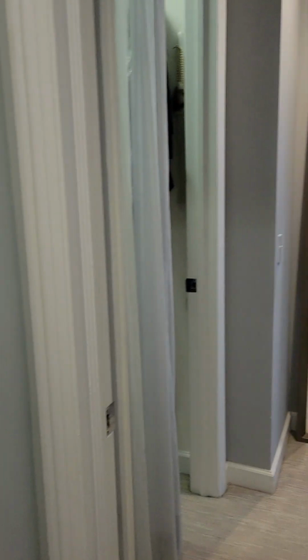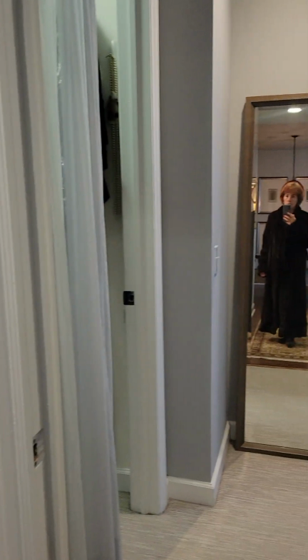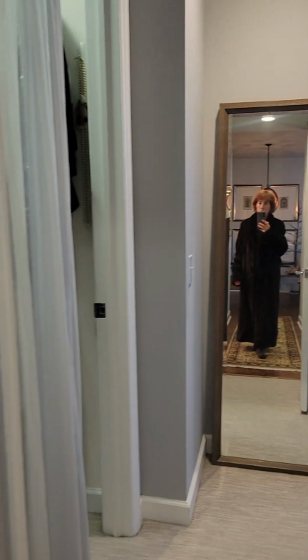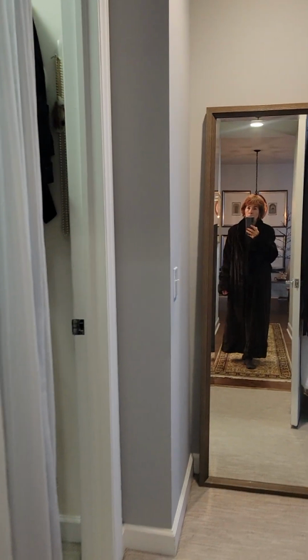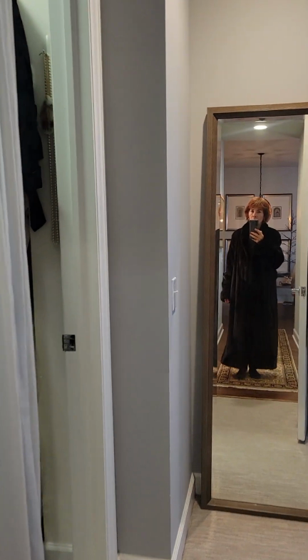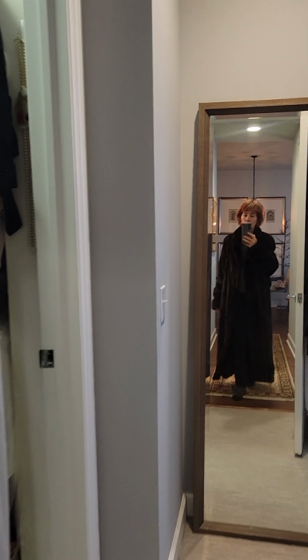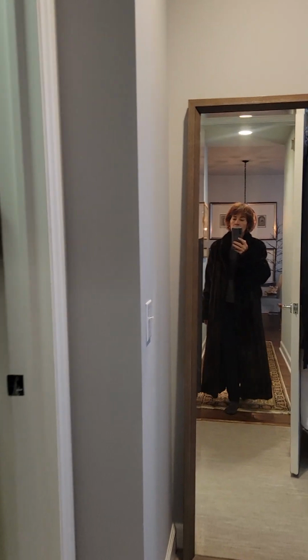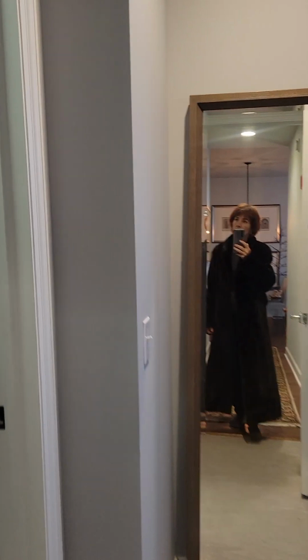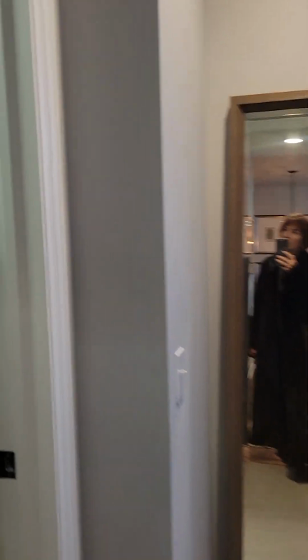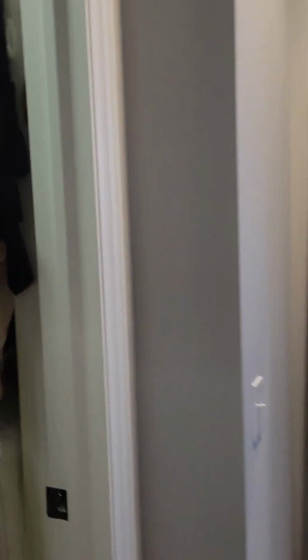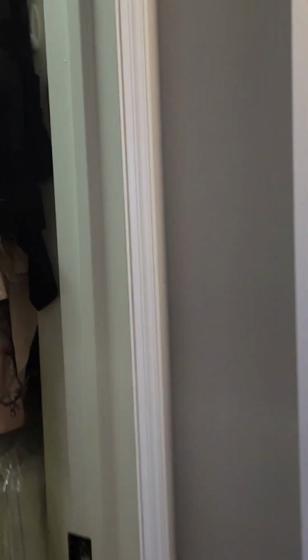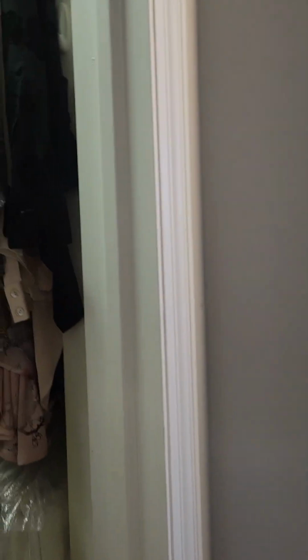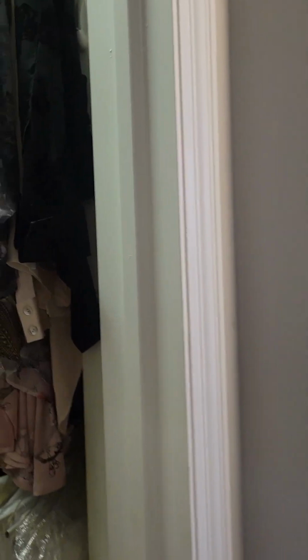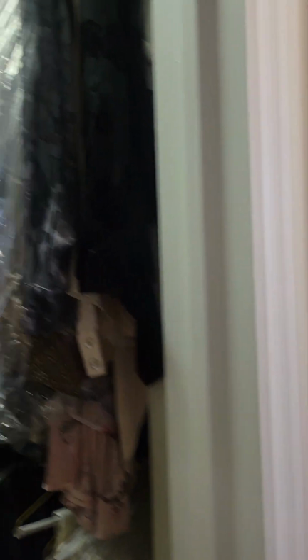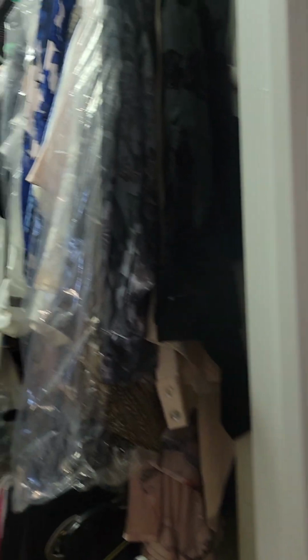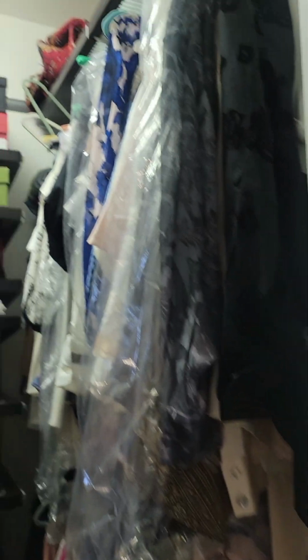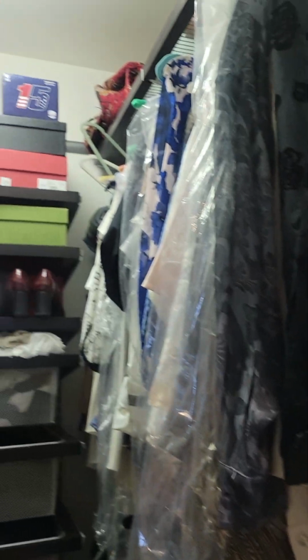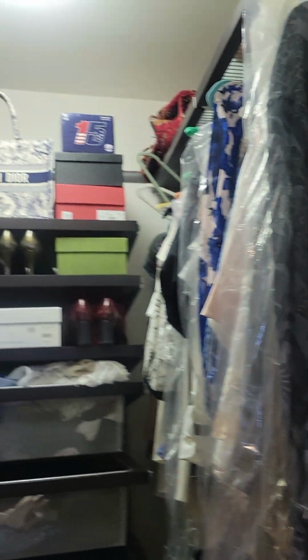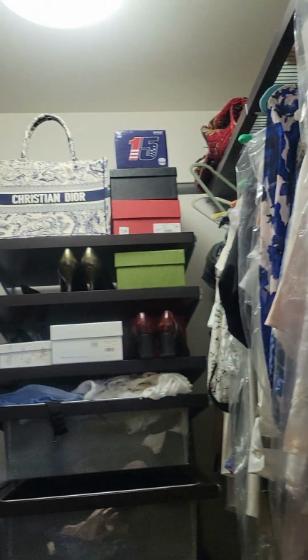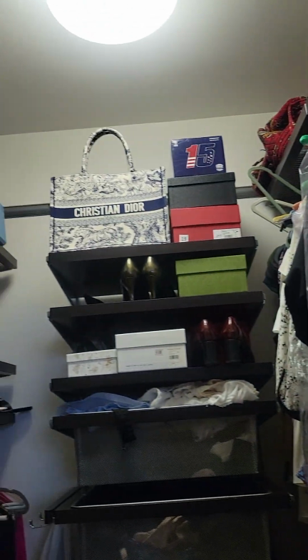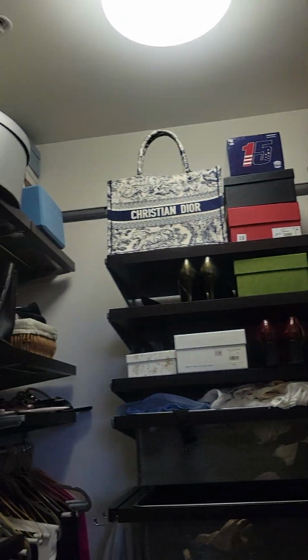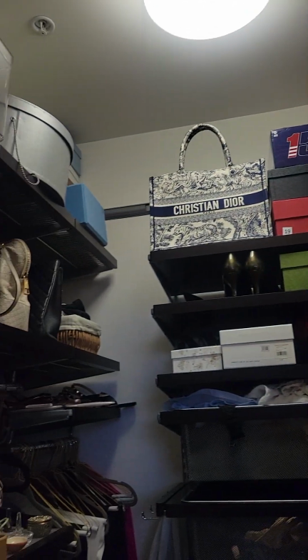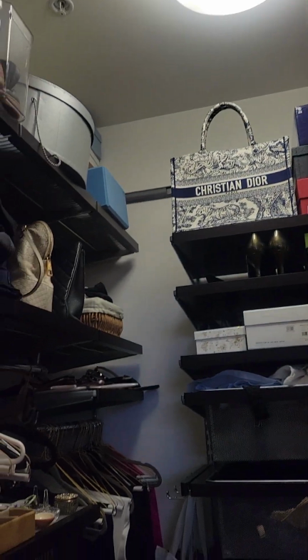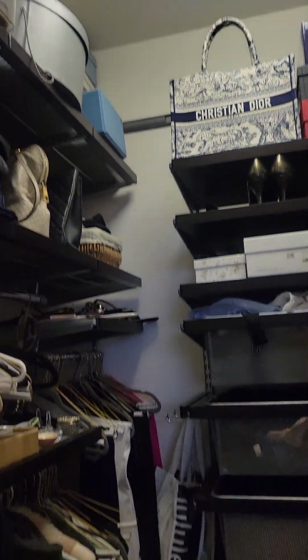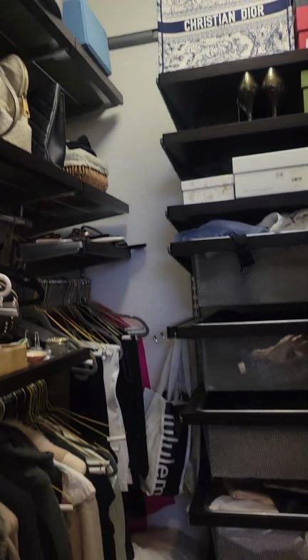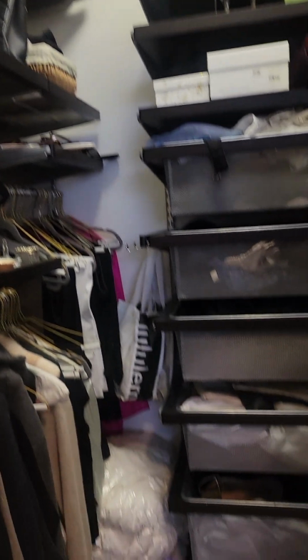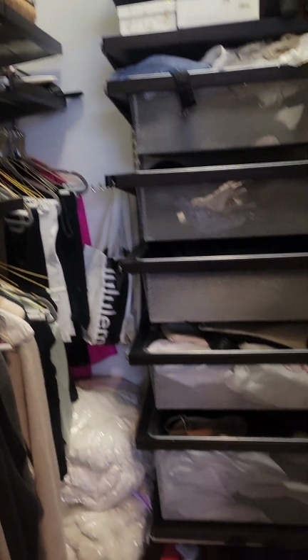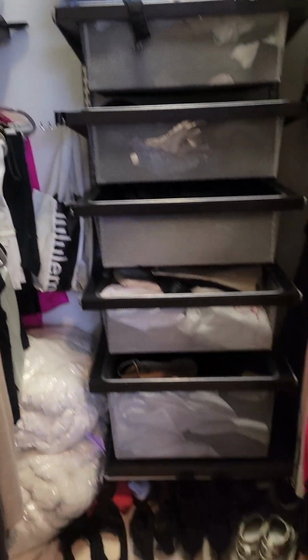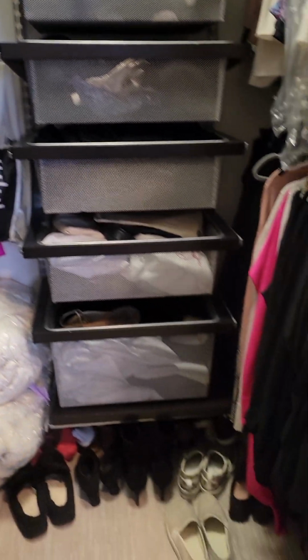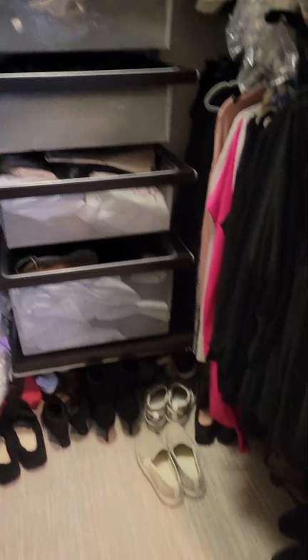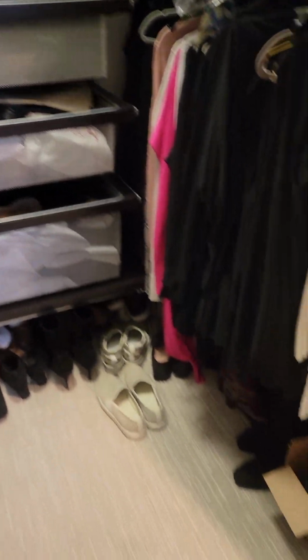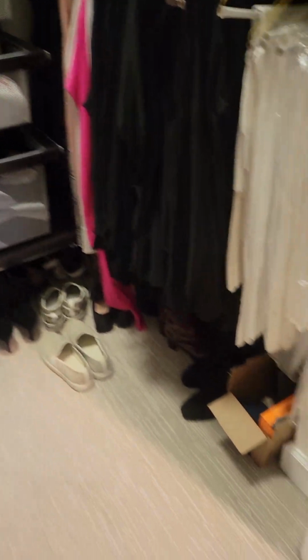This is the primary suite. This is the walk-in closet. Carpeting on the floor.